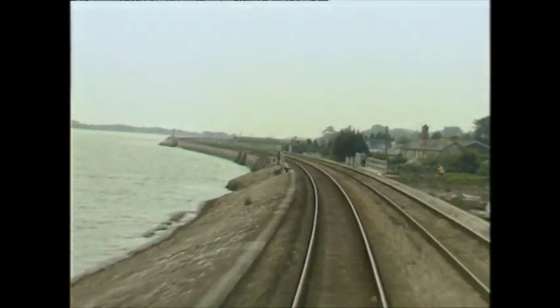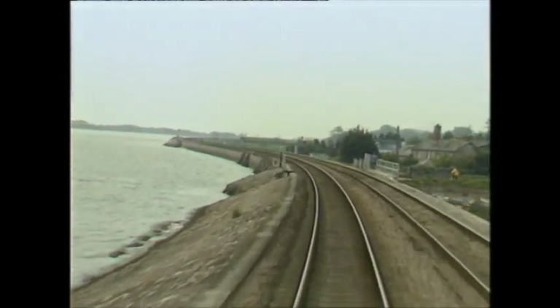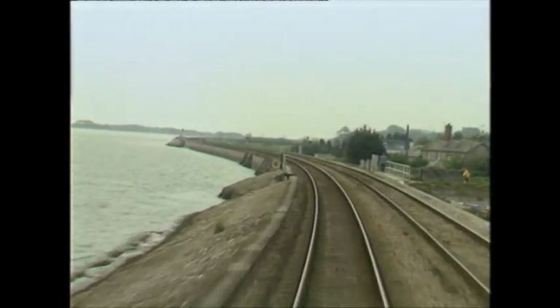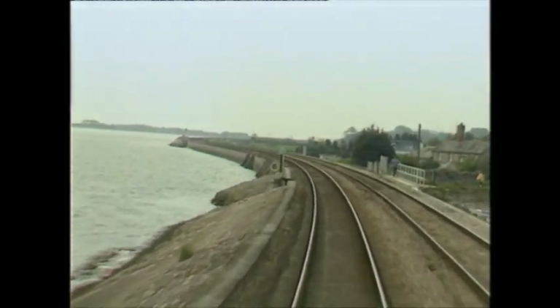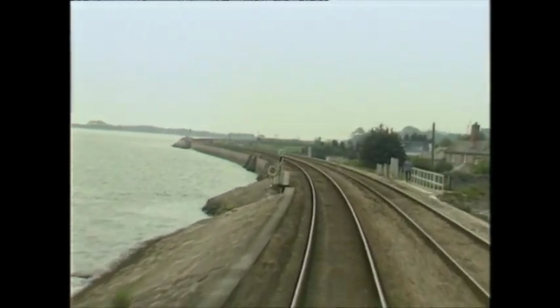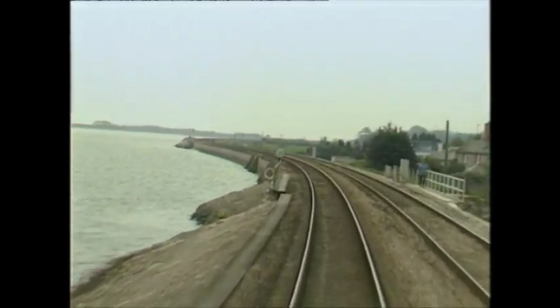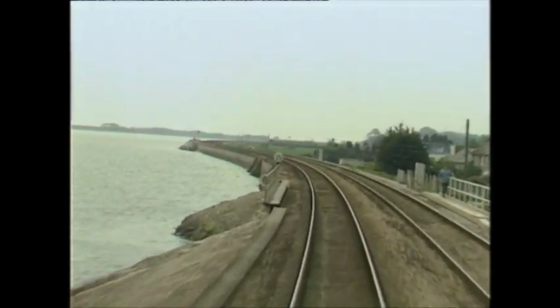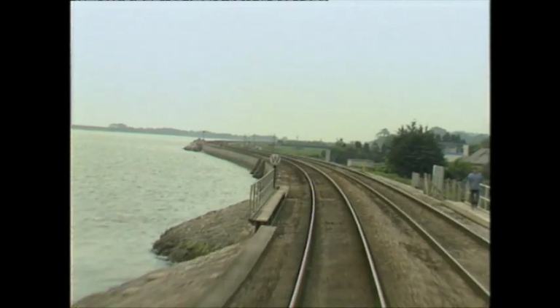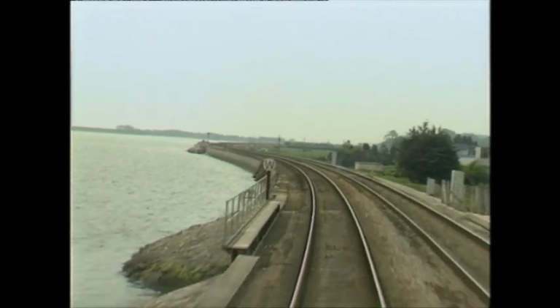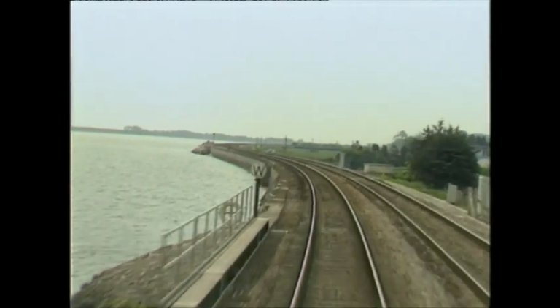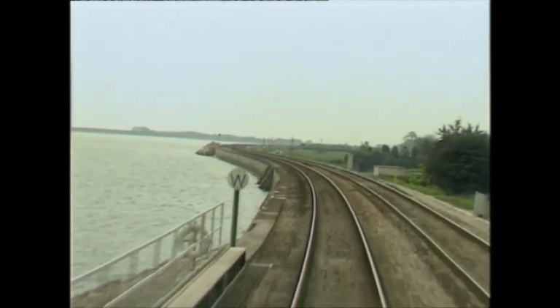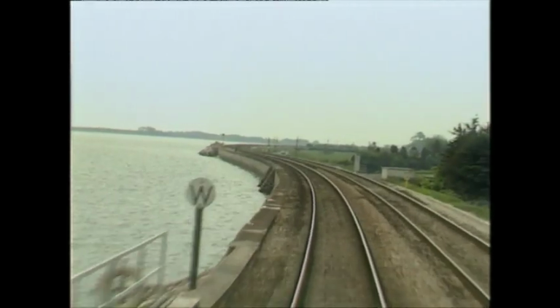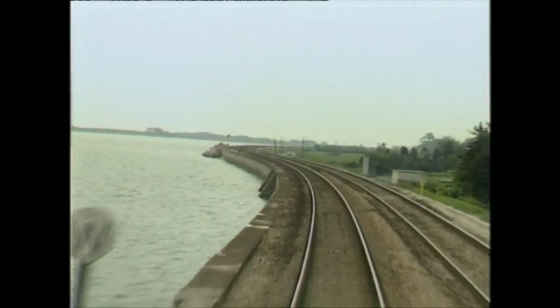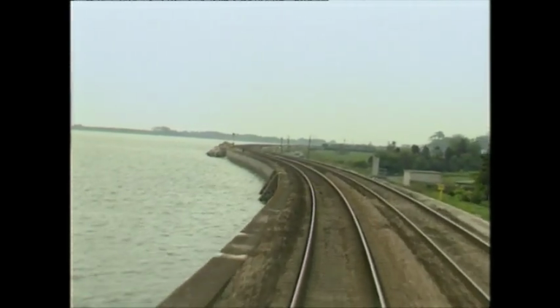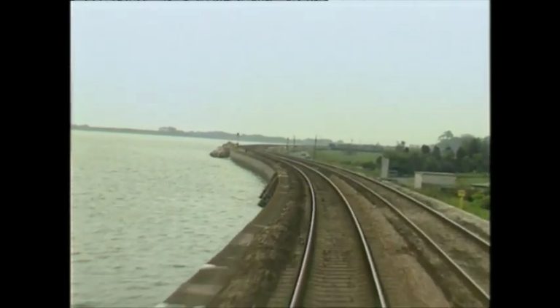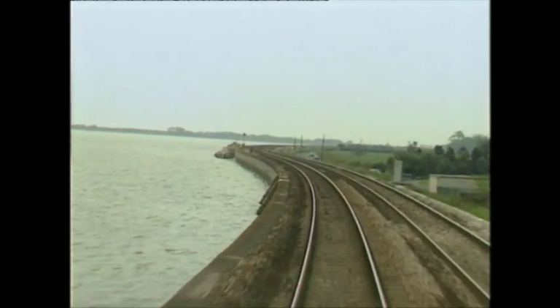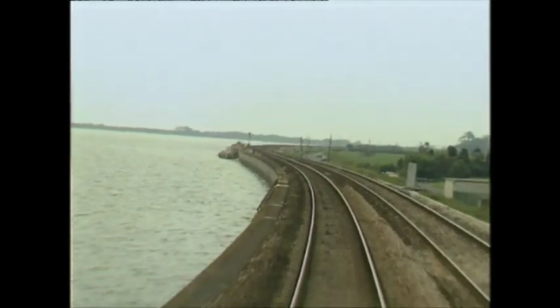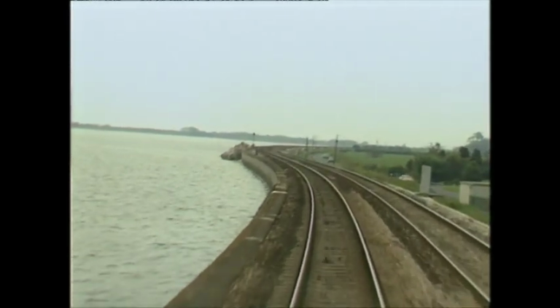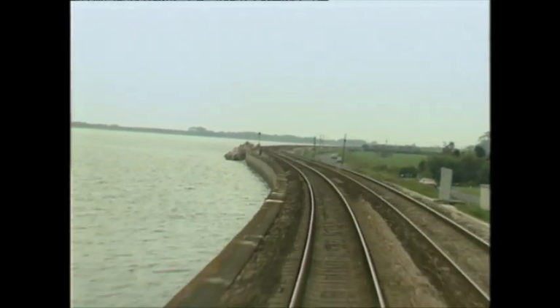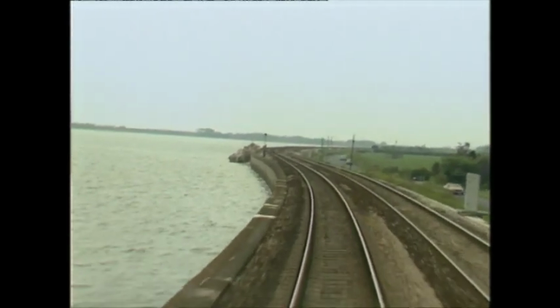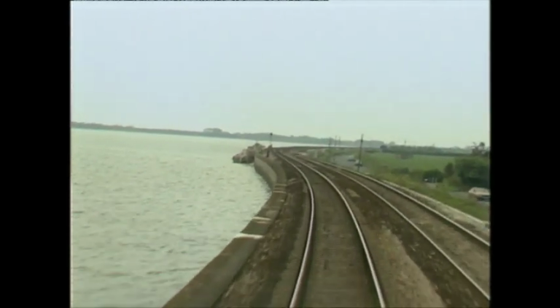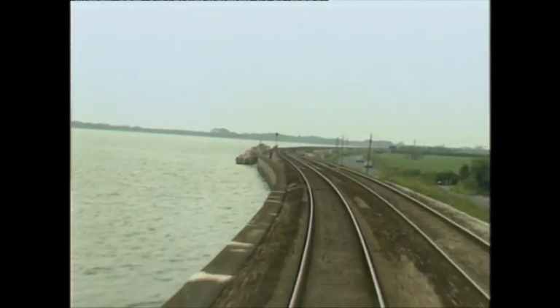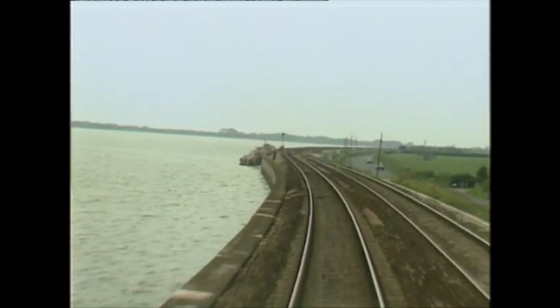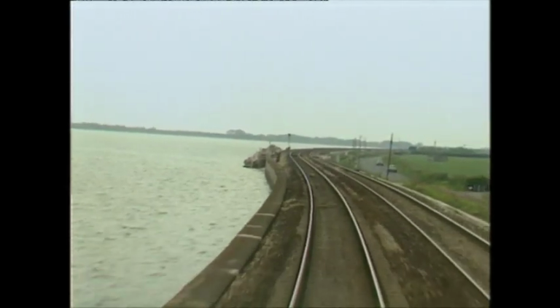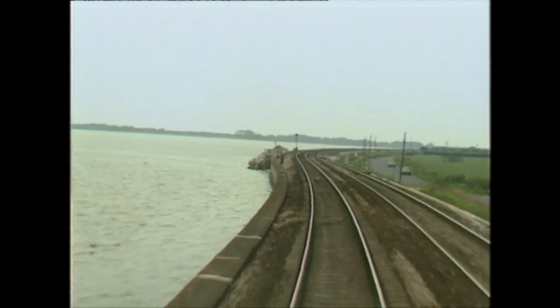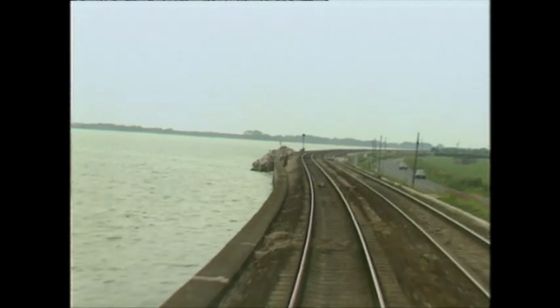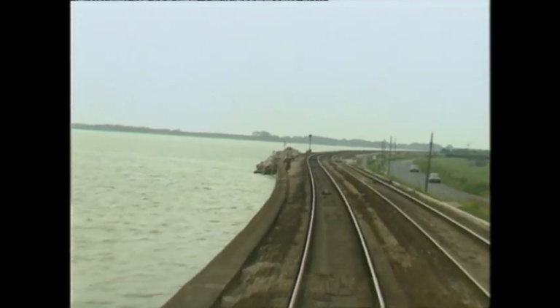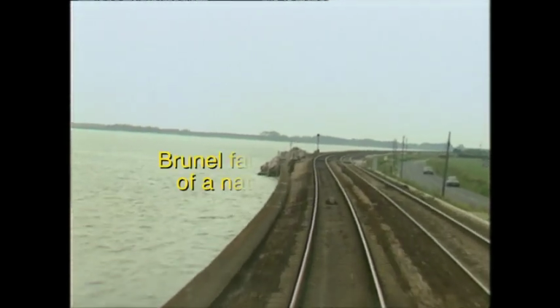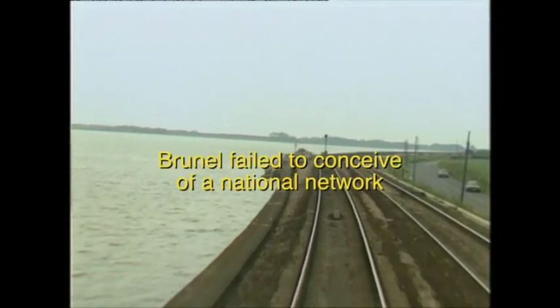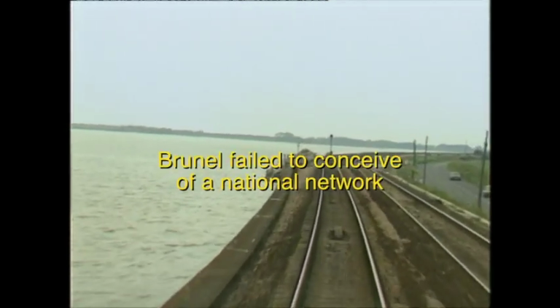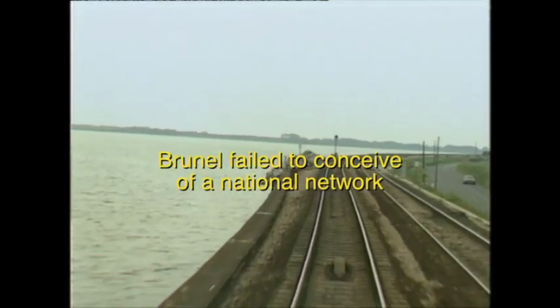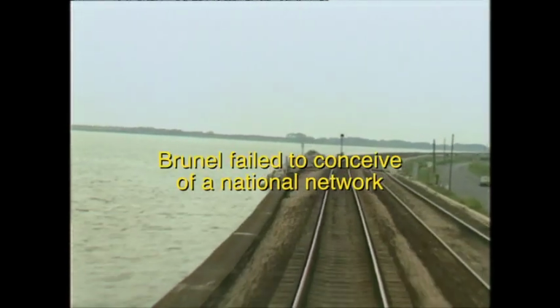But the writing was on the wall. It was evident that the system offered little, if anything, in economy. And furthermore, operational flexibility was appalling.